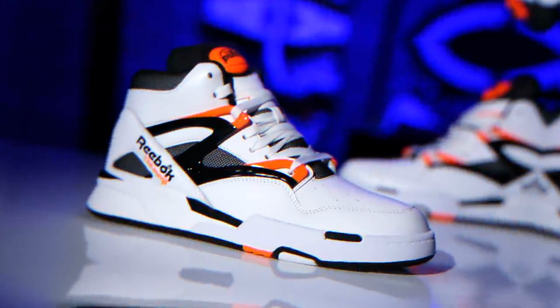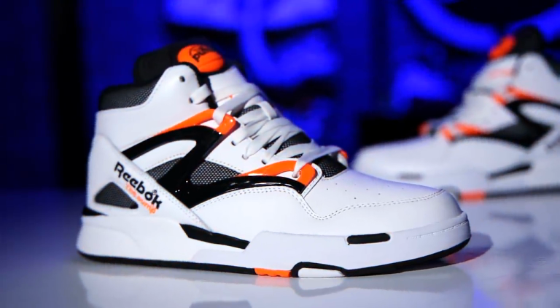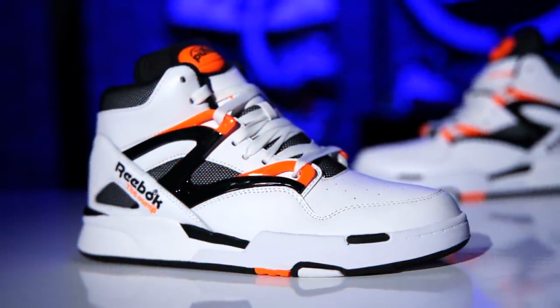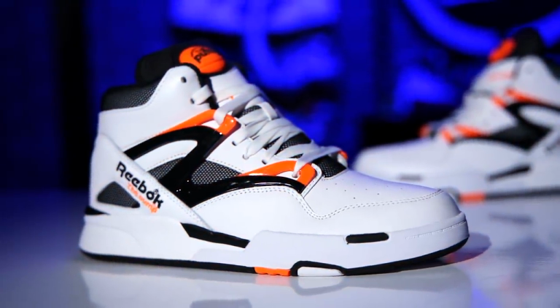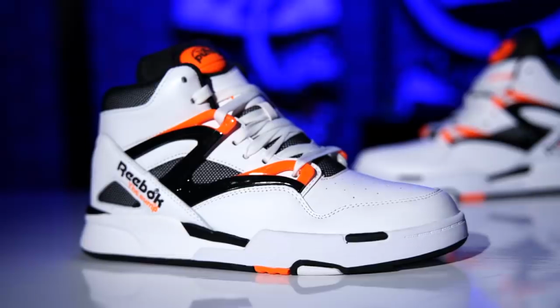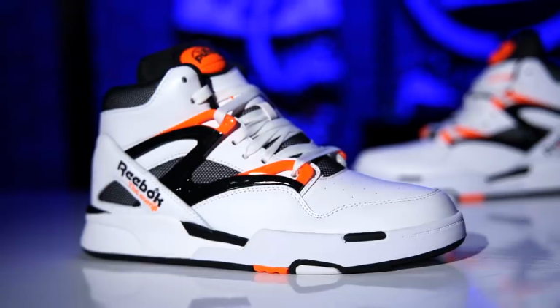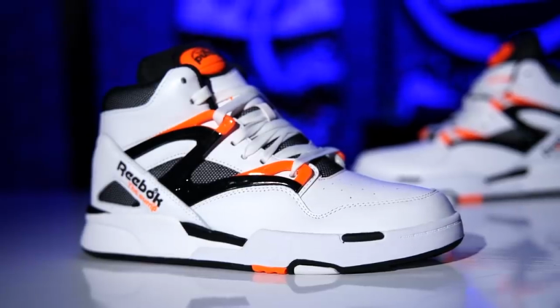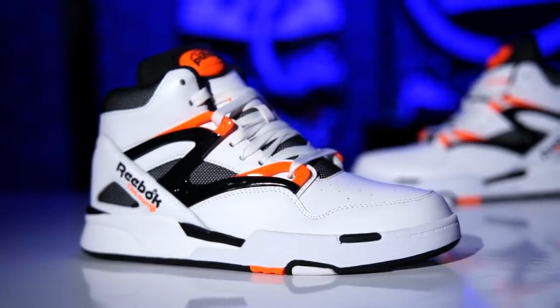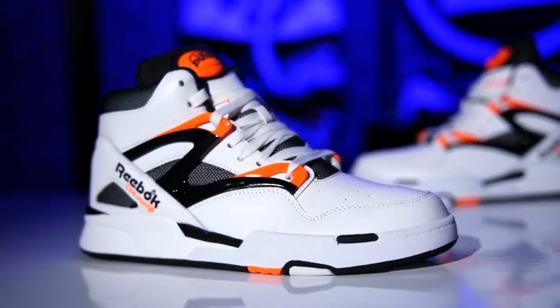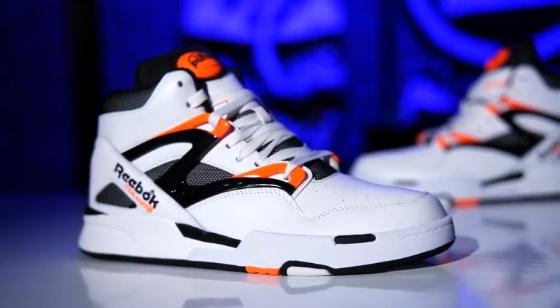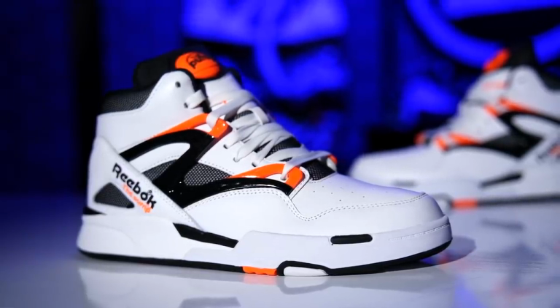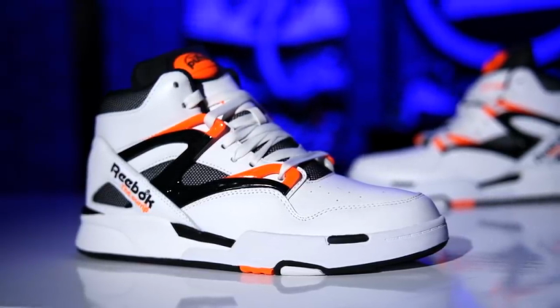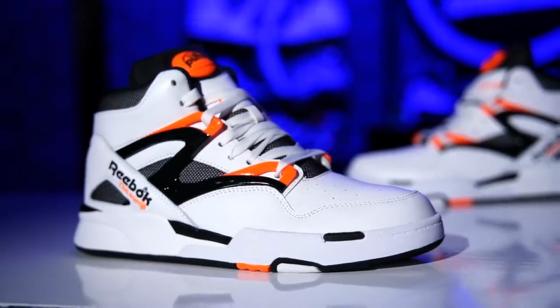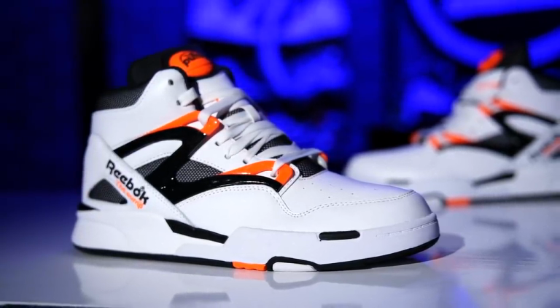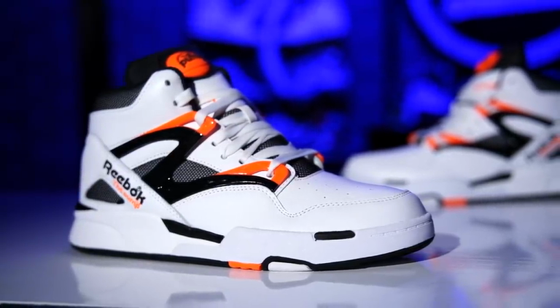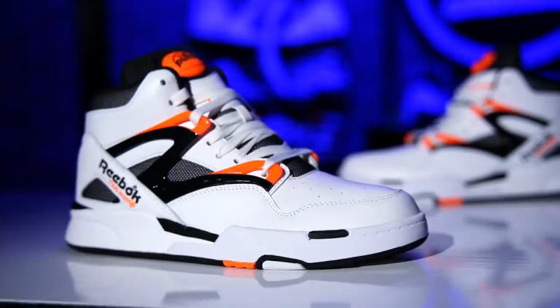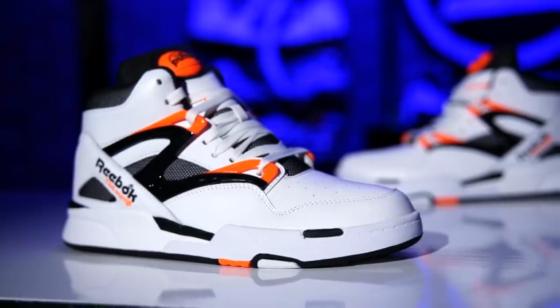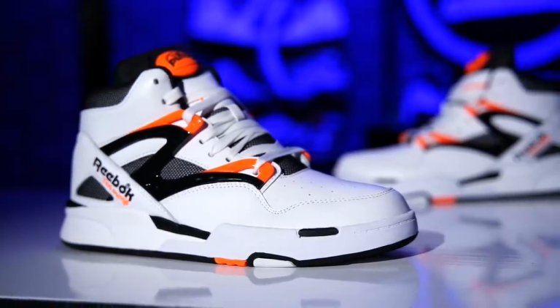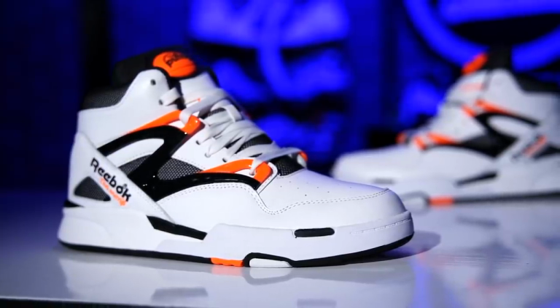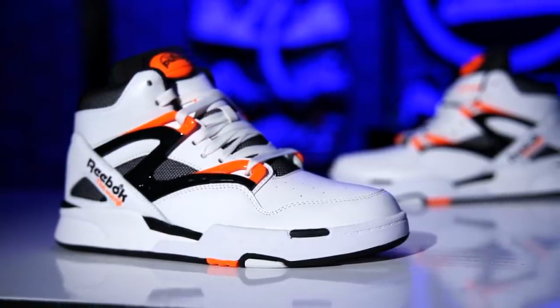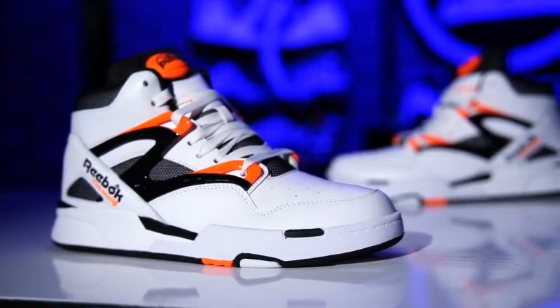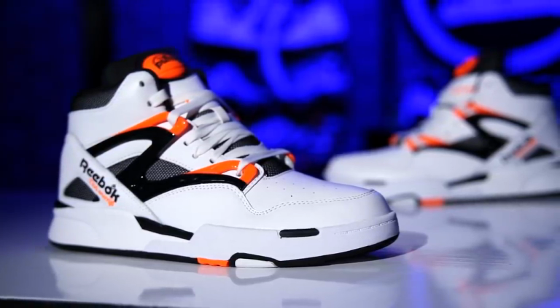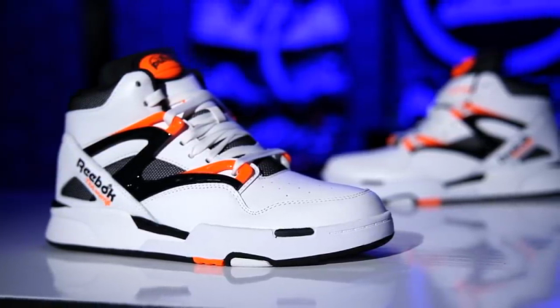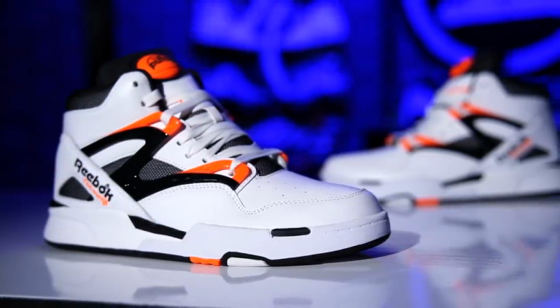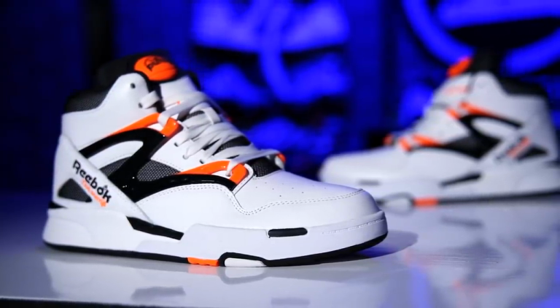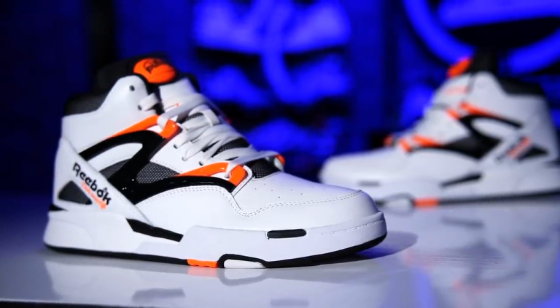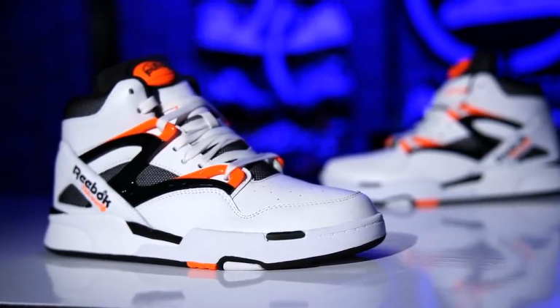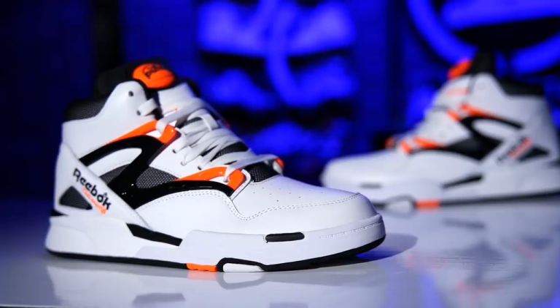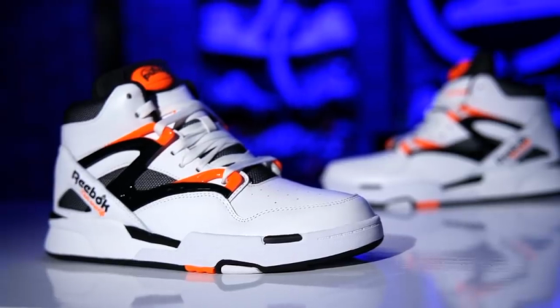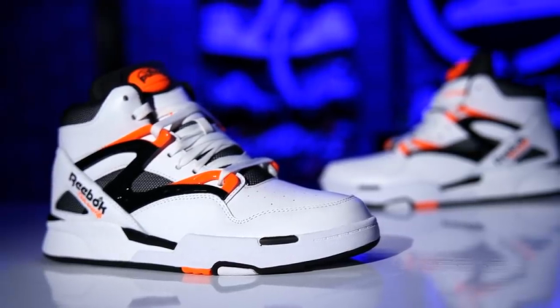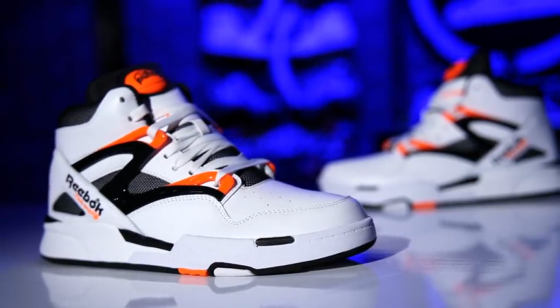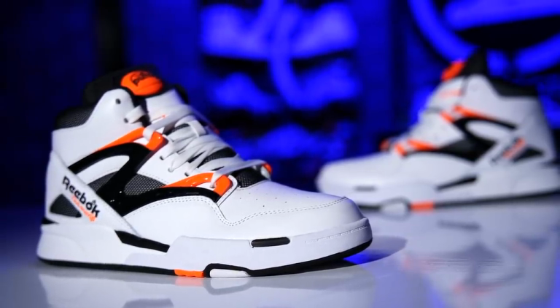This brand is just like, hey, this is our heritage. This is from a timeframe that you probably remember and probably think of fondly. Here you go, man. And I'm just like, thank you. They're great.